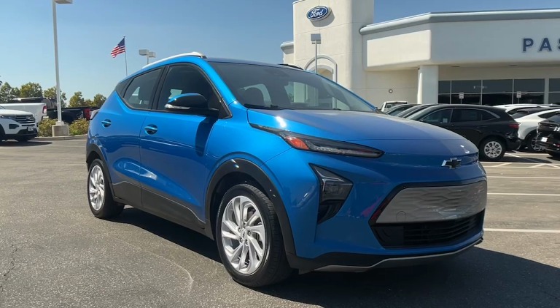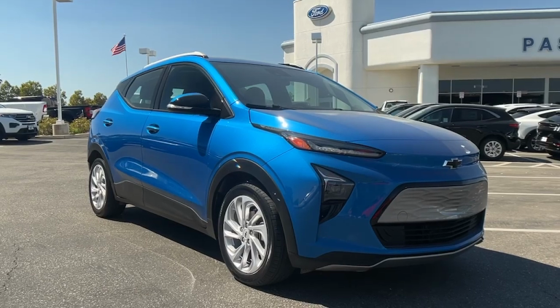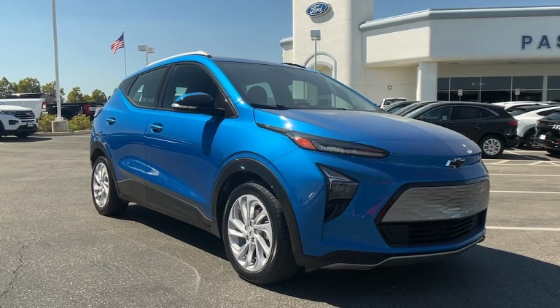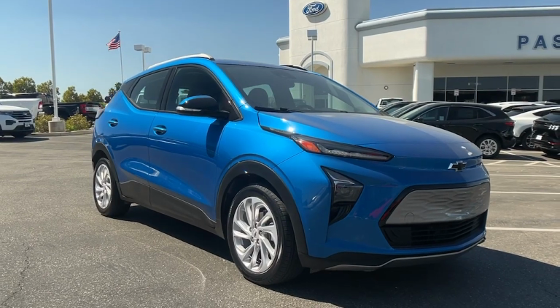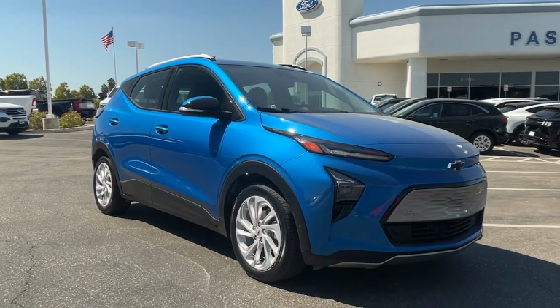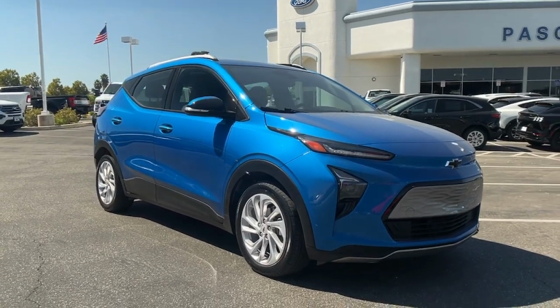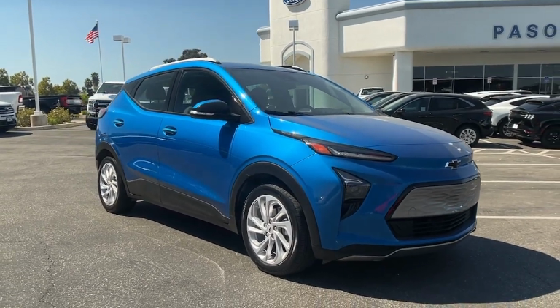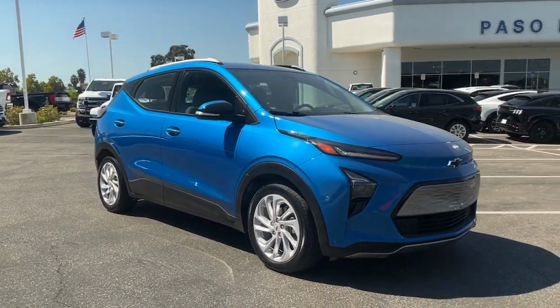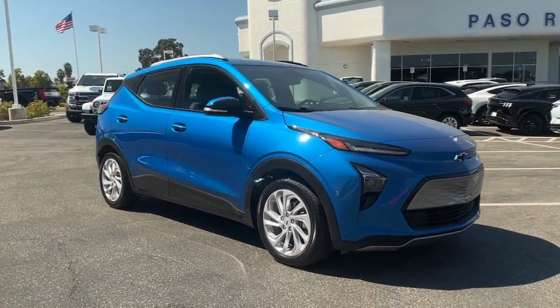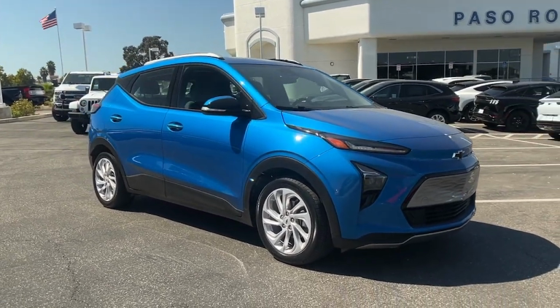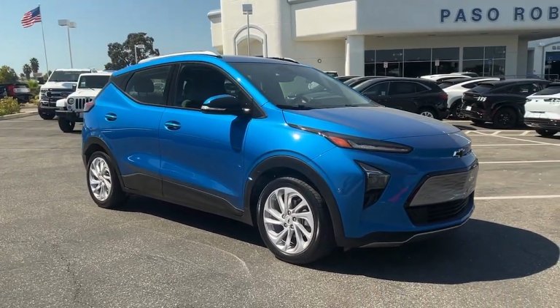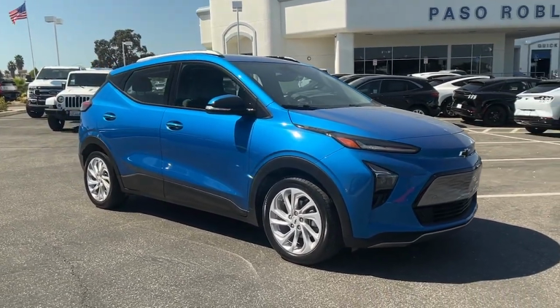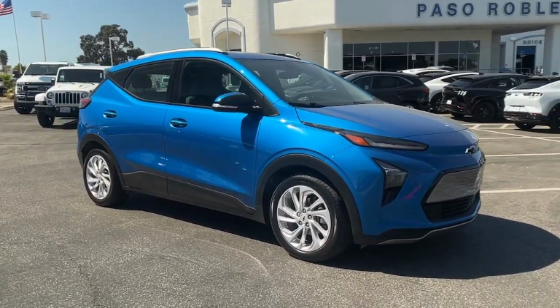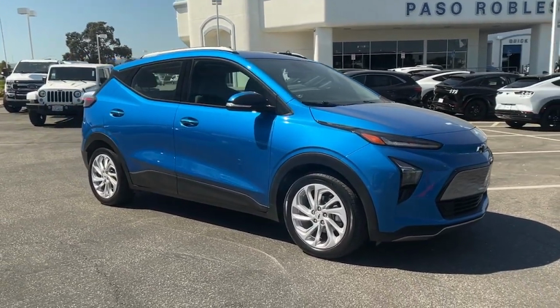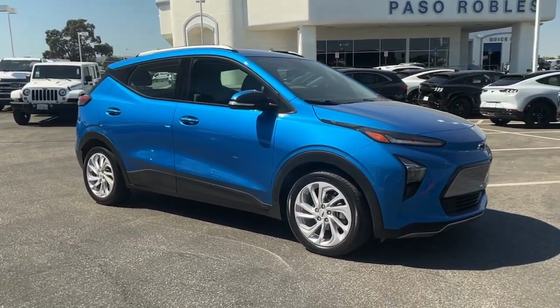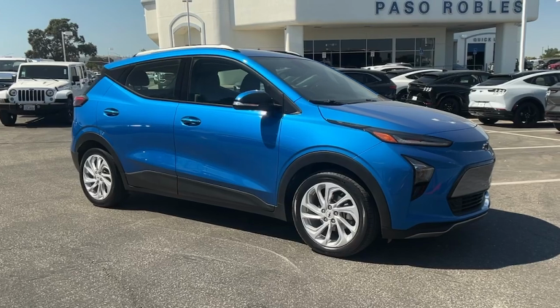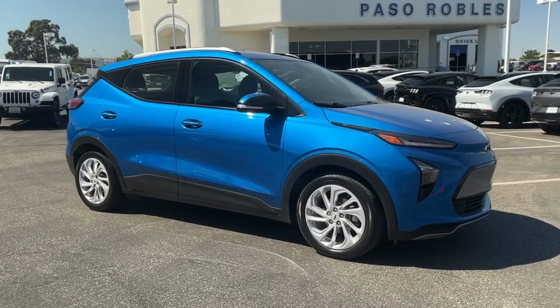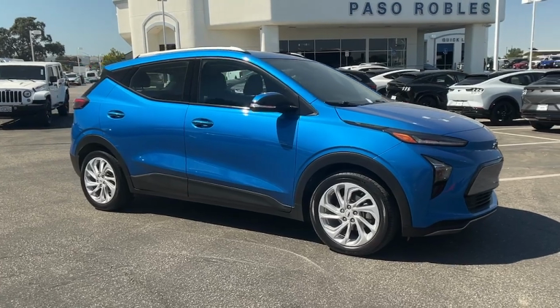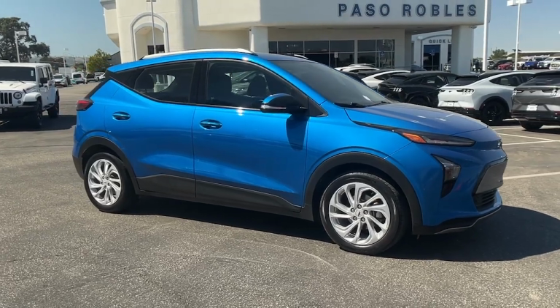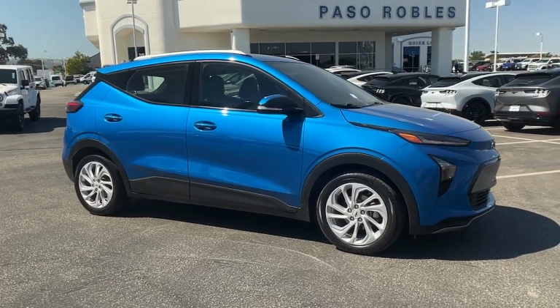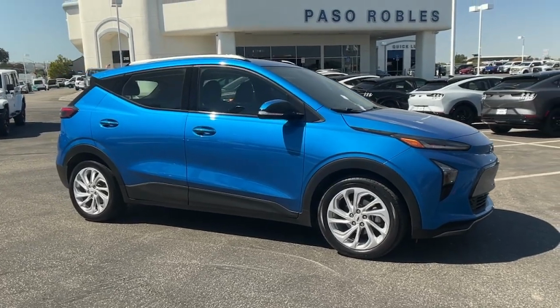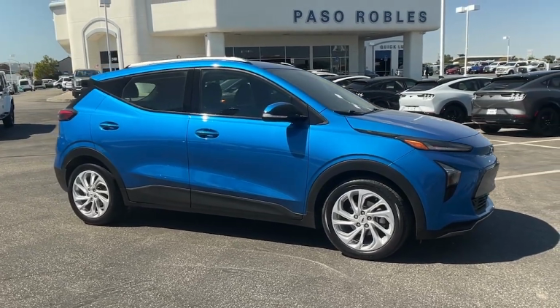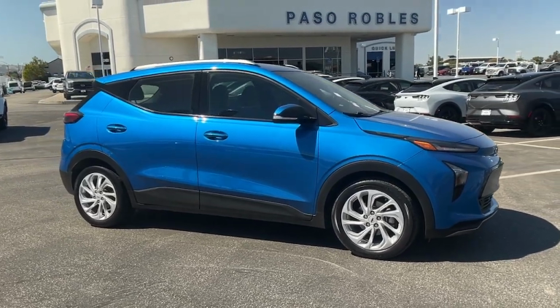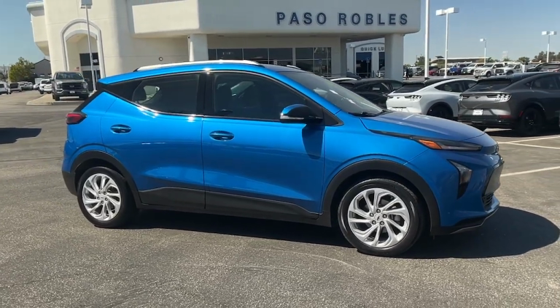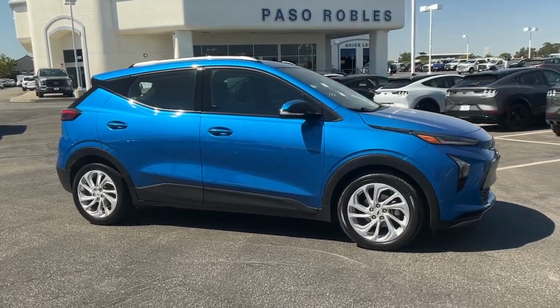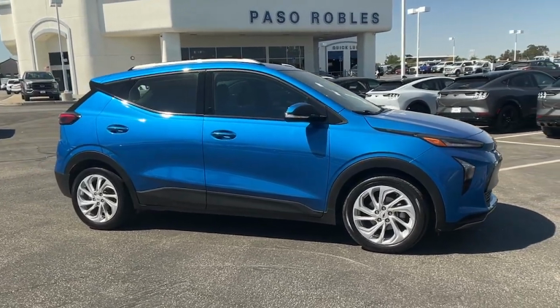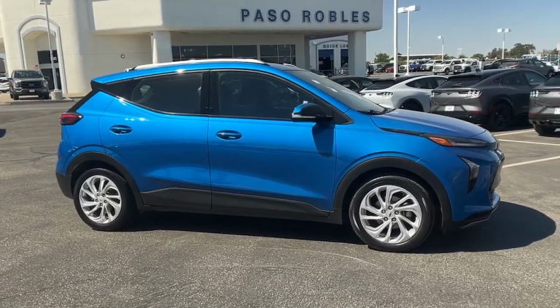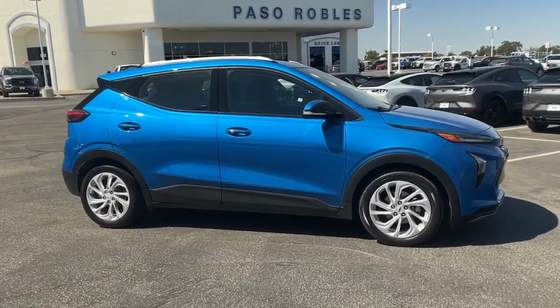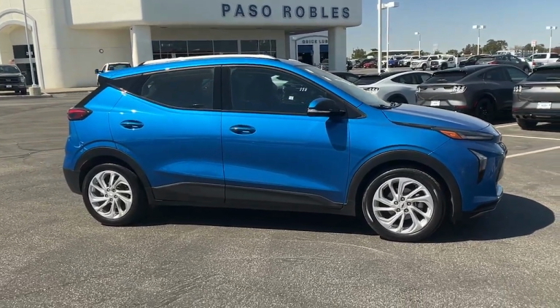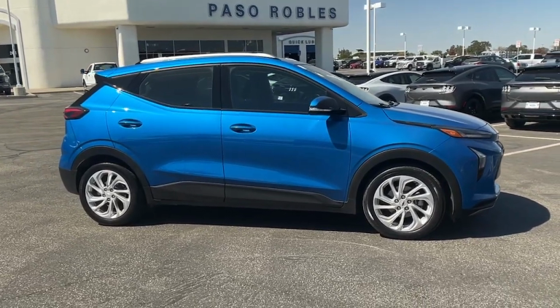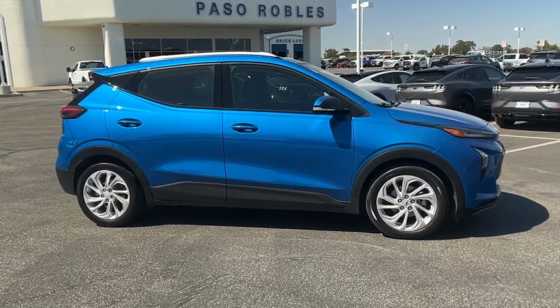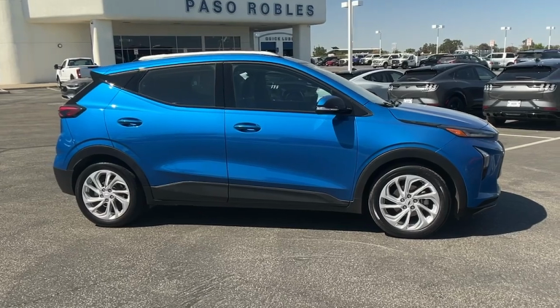Get into a car with value. 2022 Chevrolet Bolt EV. With less than 20,000 miles on the odometer, this vehicle provides excellent value.